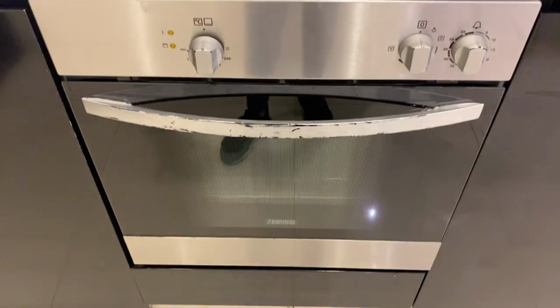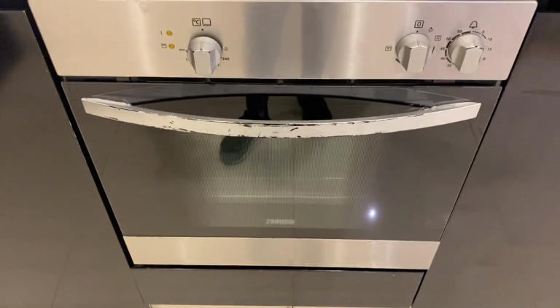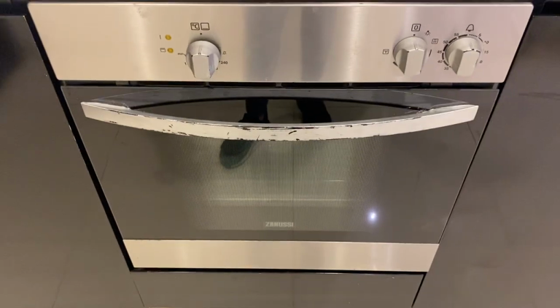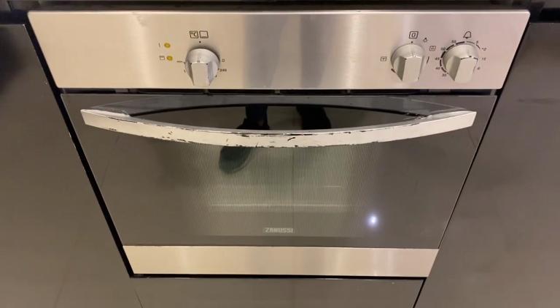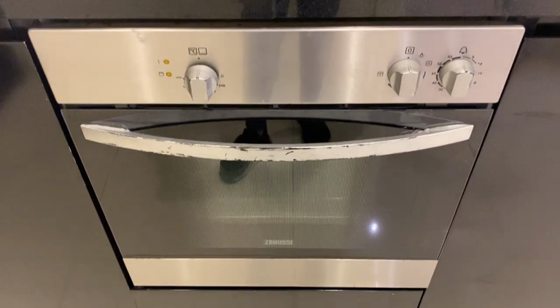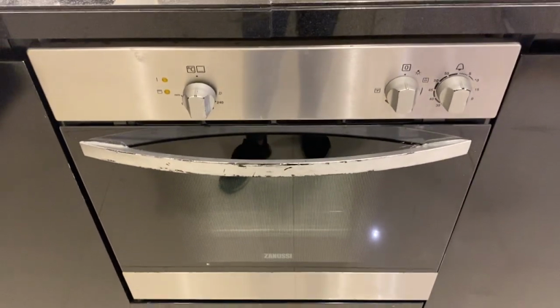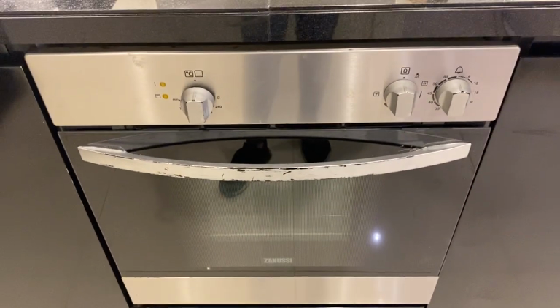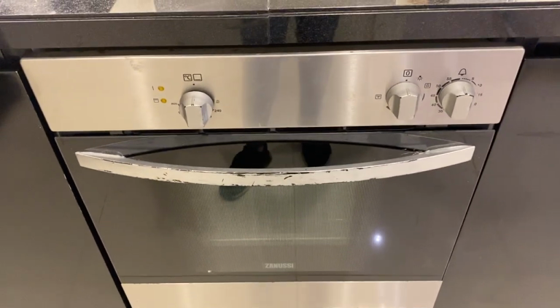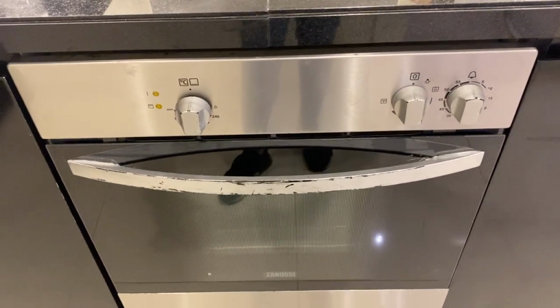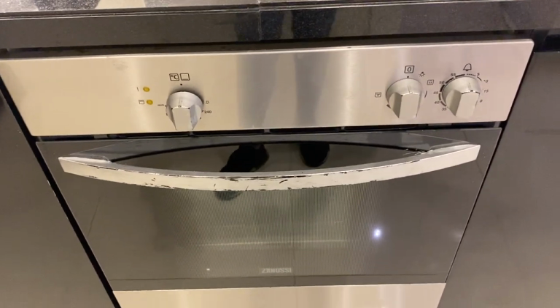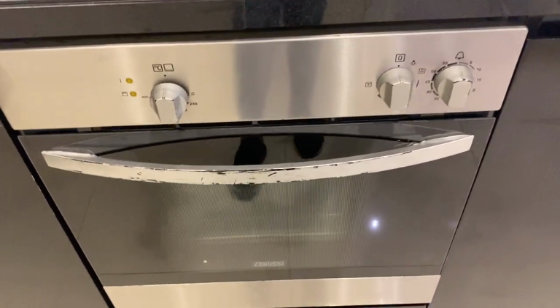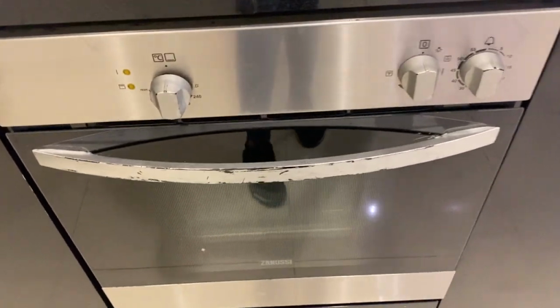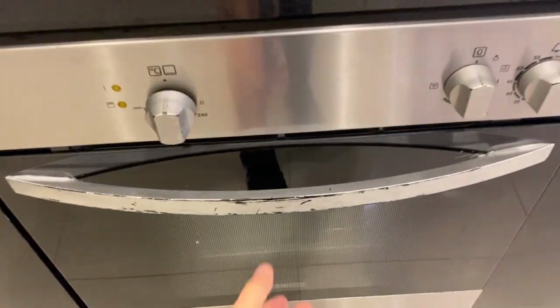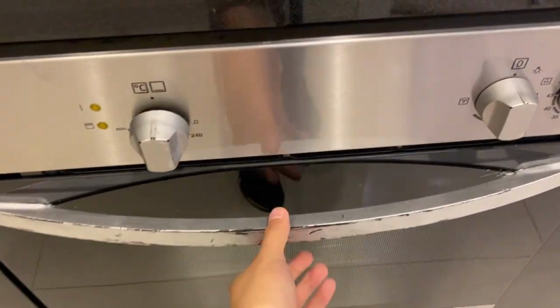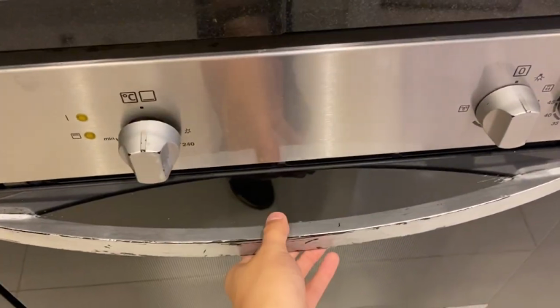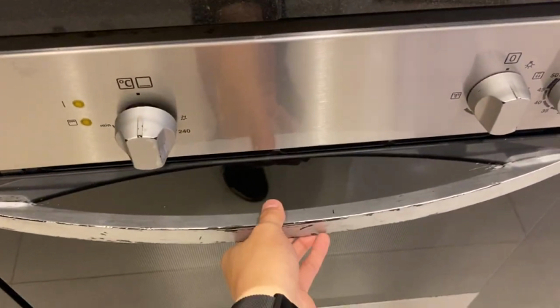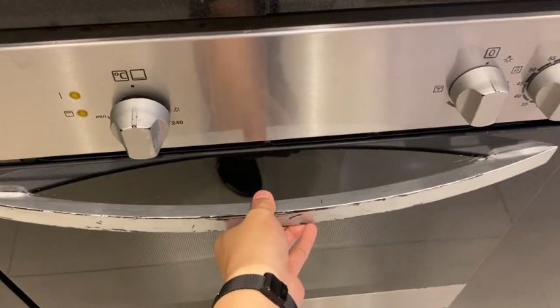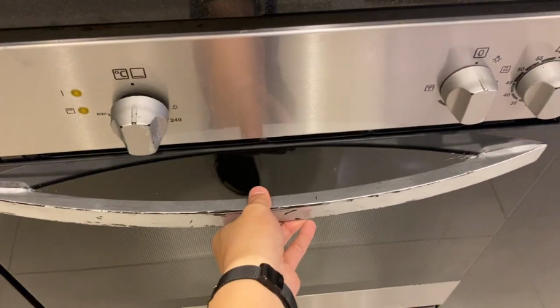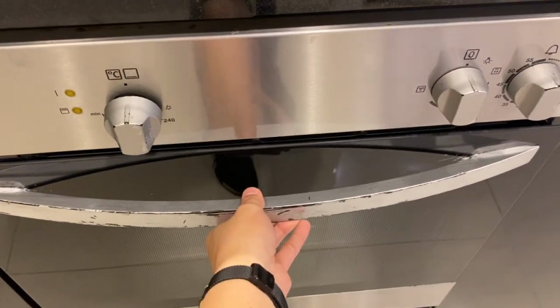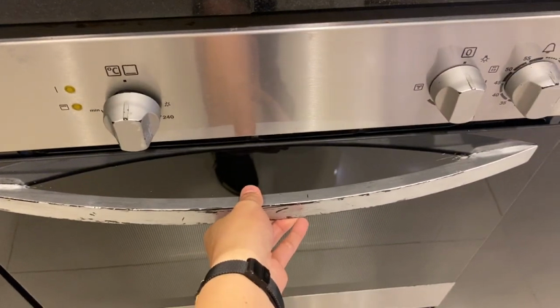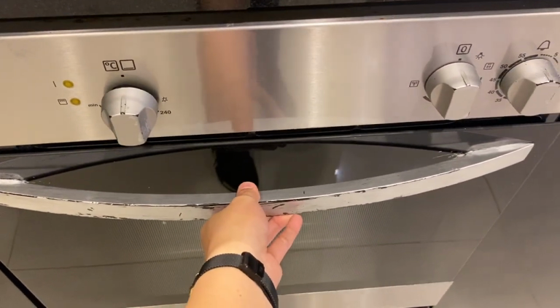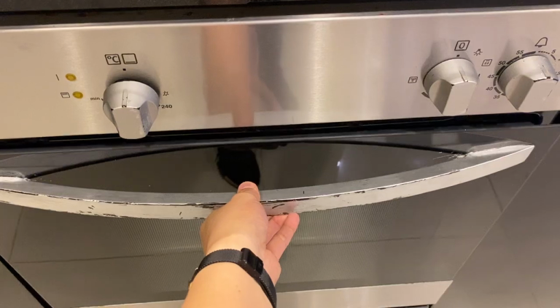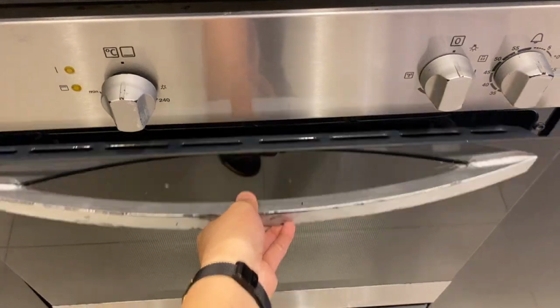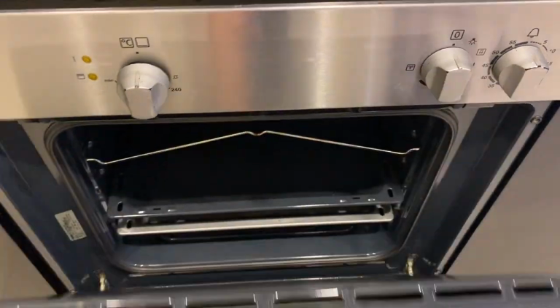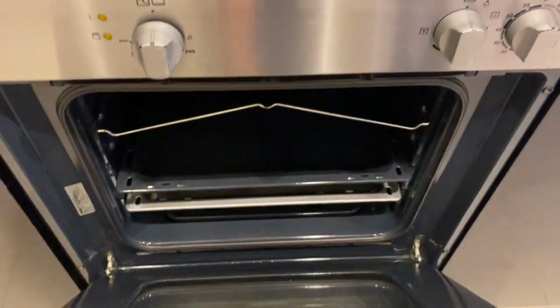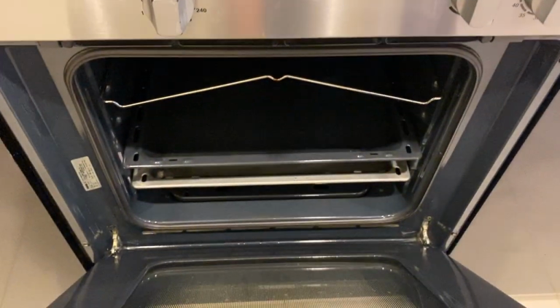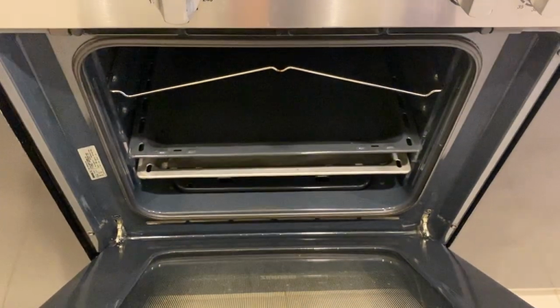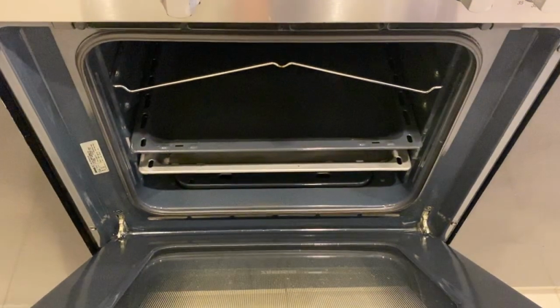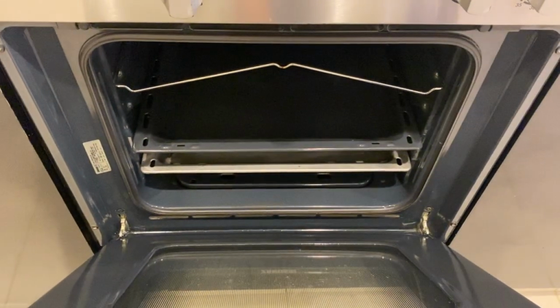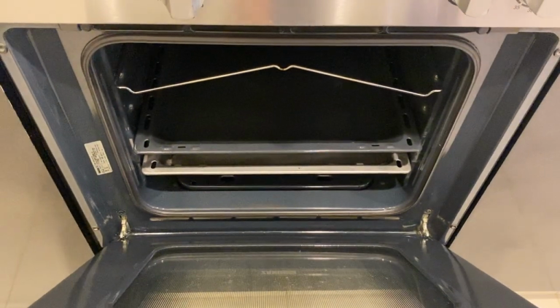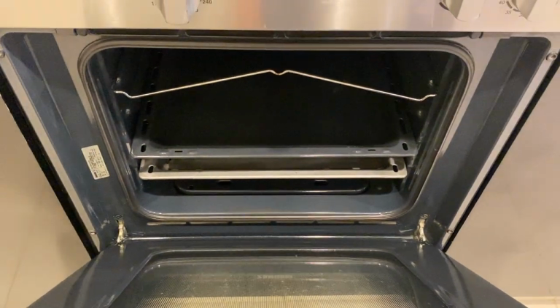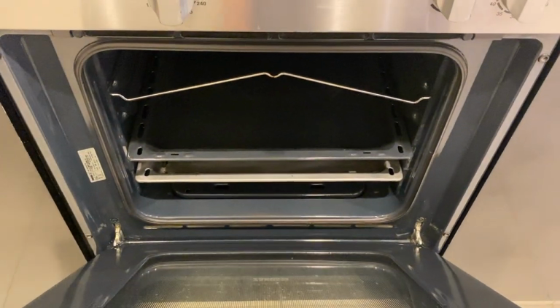Here you have the Zanussi oven to operate. Turn on the main switch and open the oven.